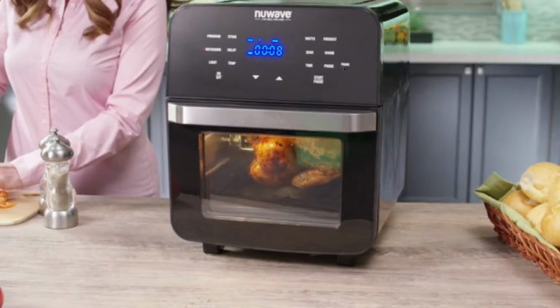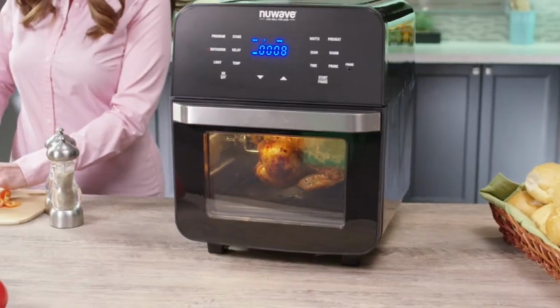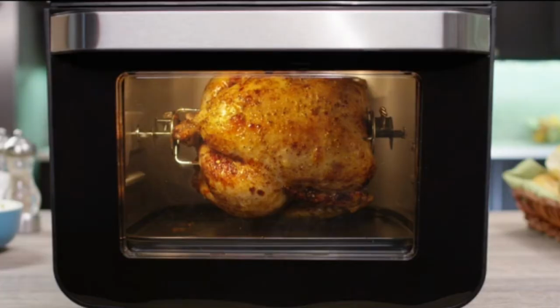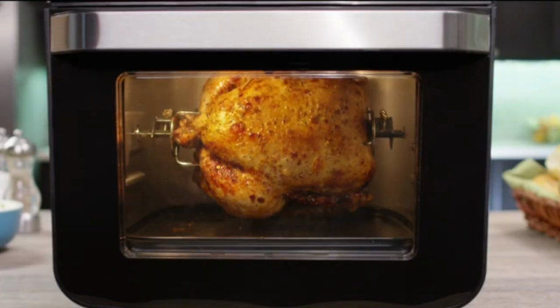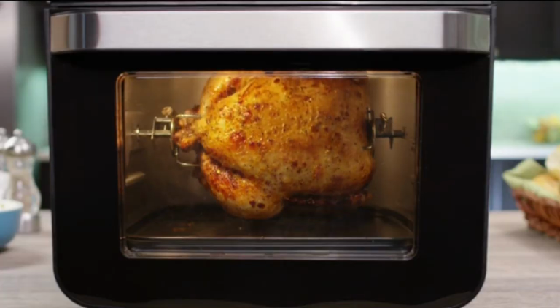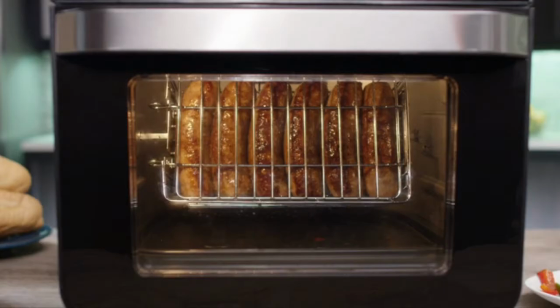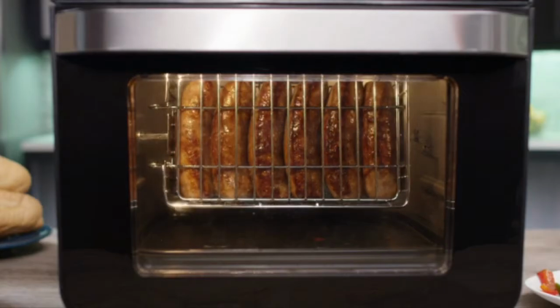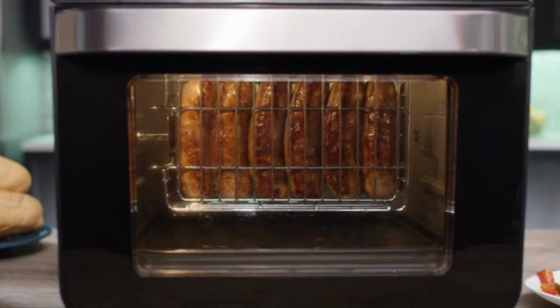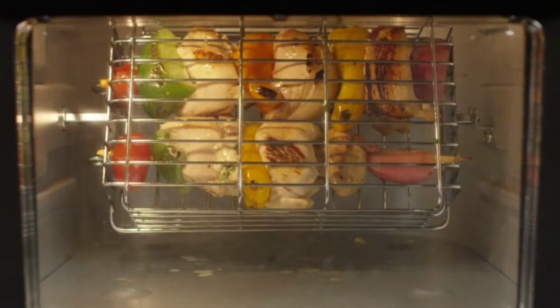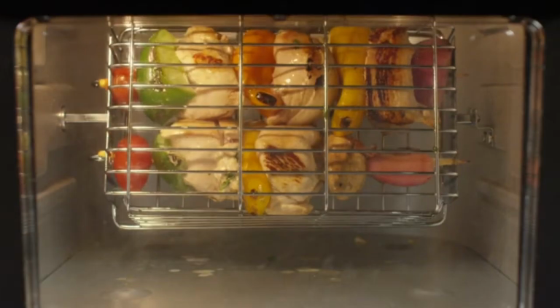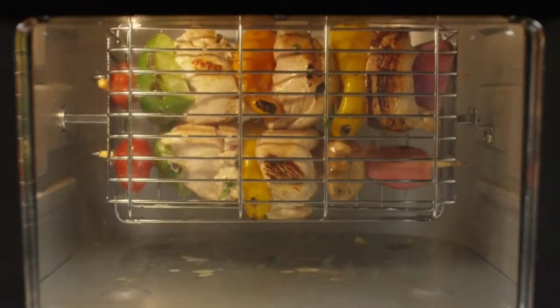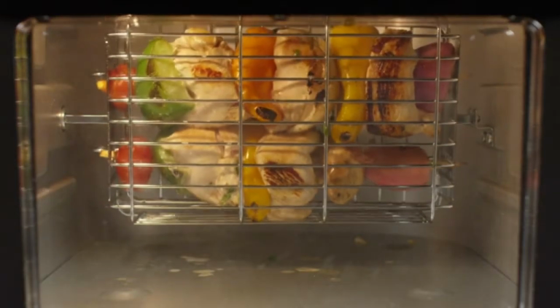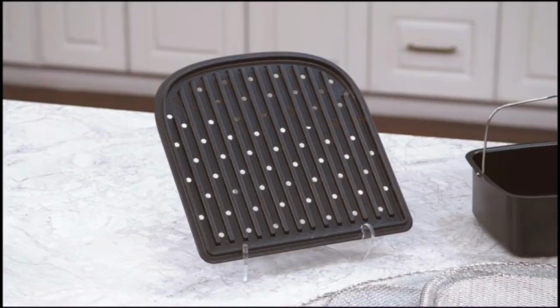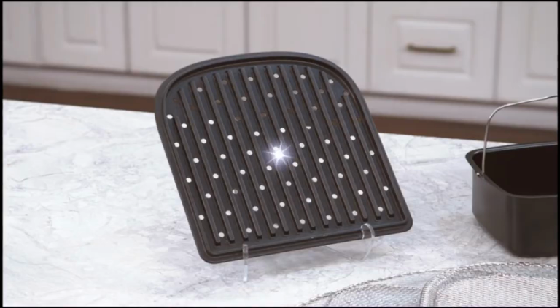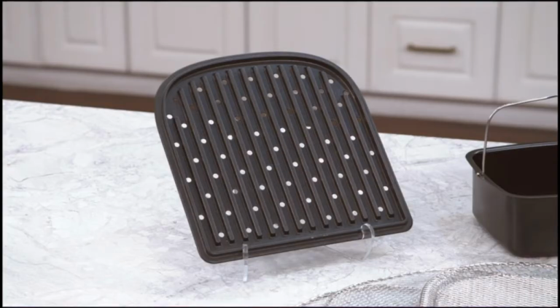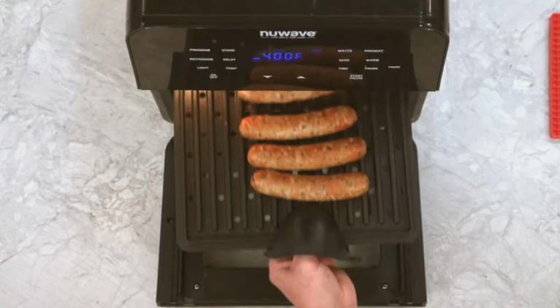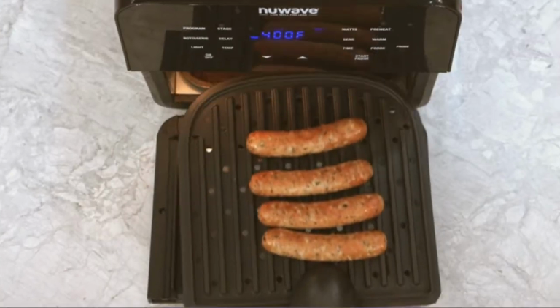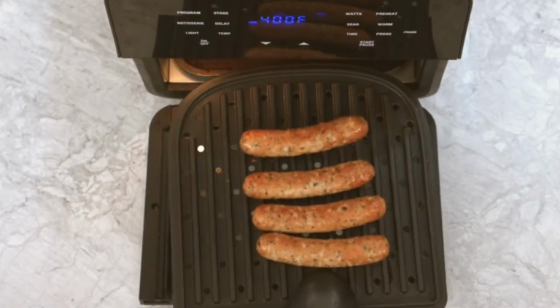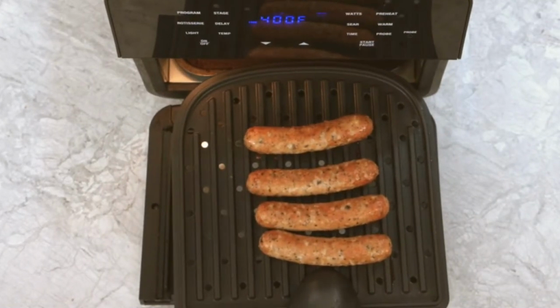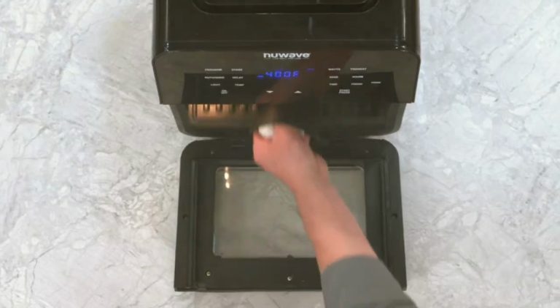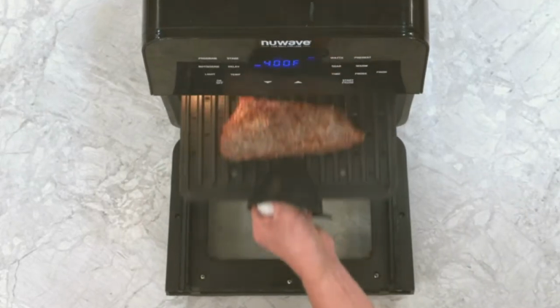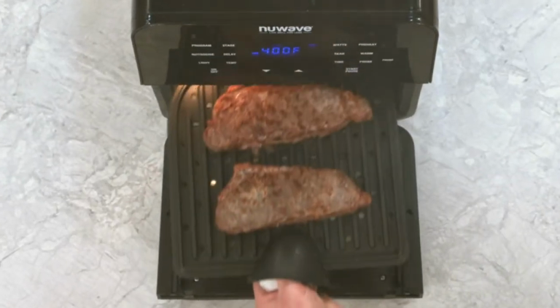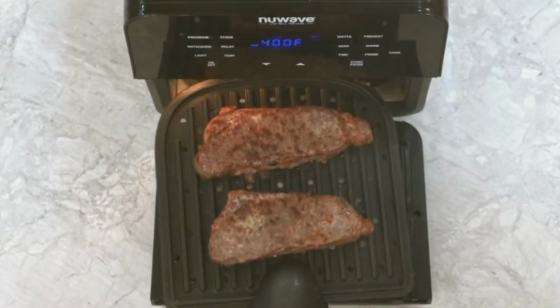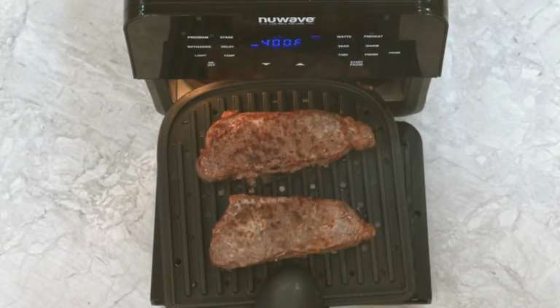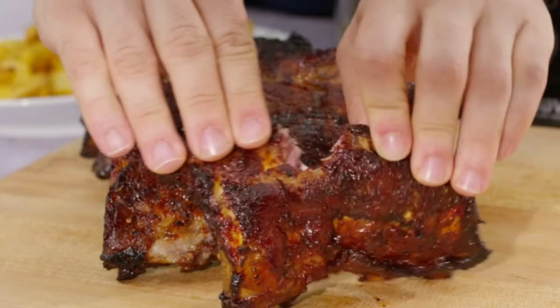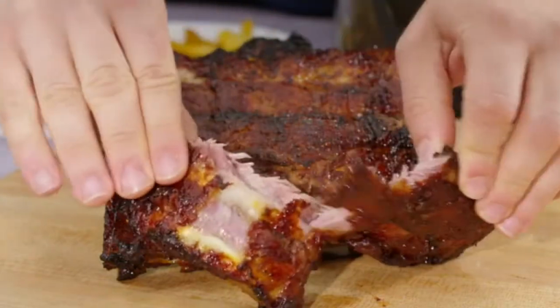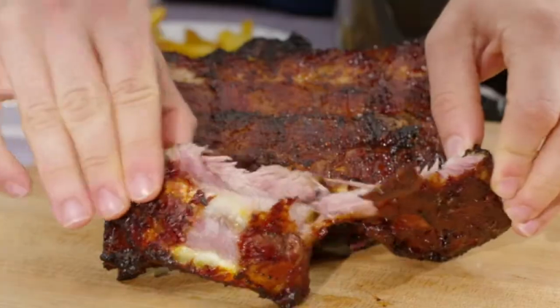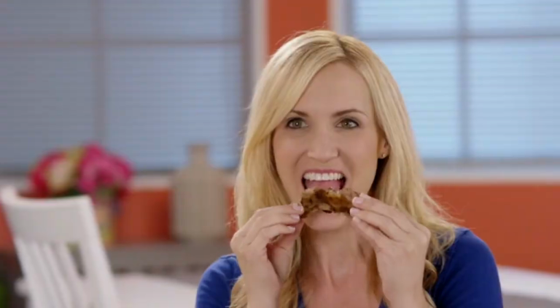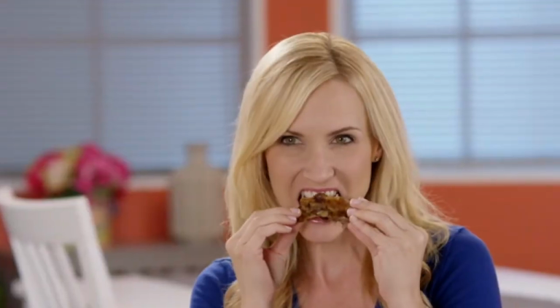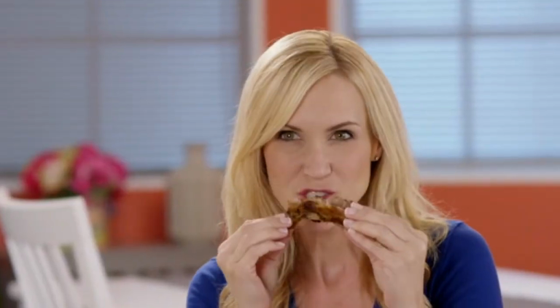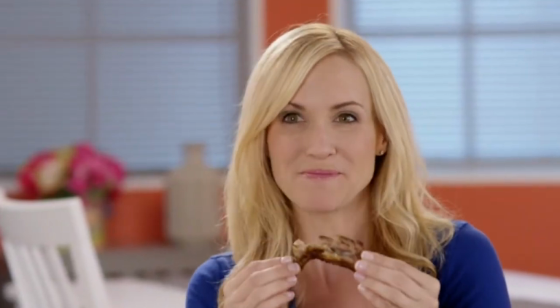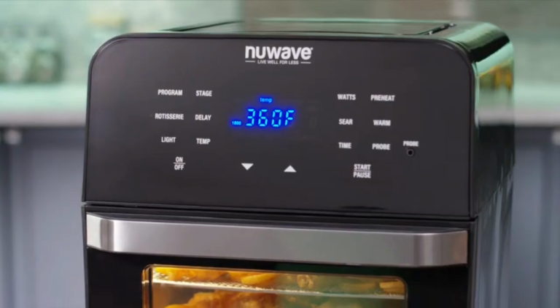Includes a 13-inch pizza stone, two cooking racks, a 9x13-inch baking pan, and a broiling pan. If you want to know more about this product, follow the description below.